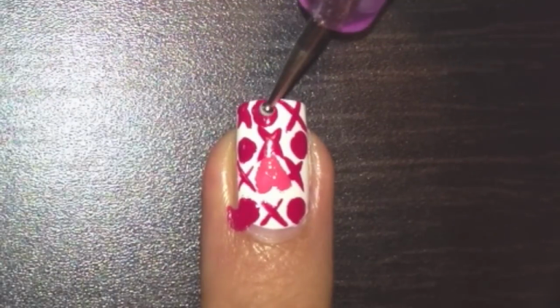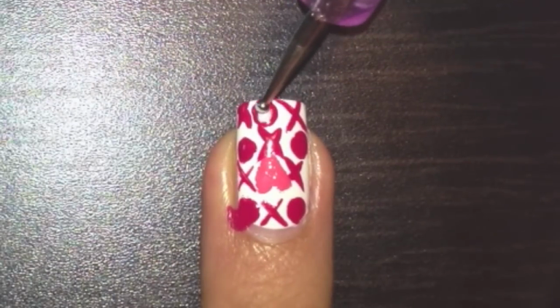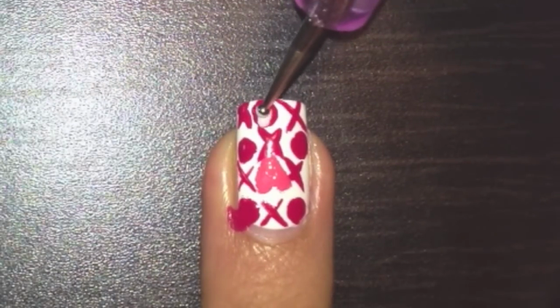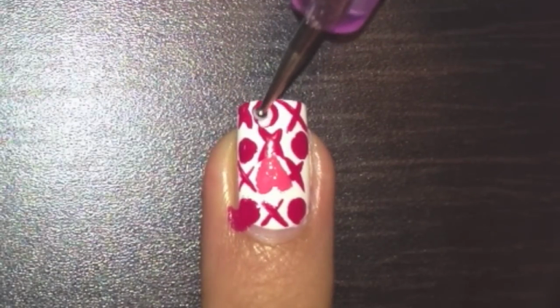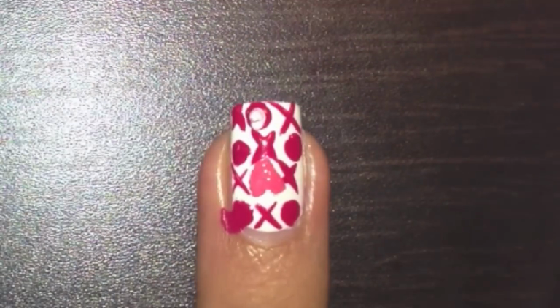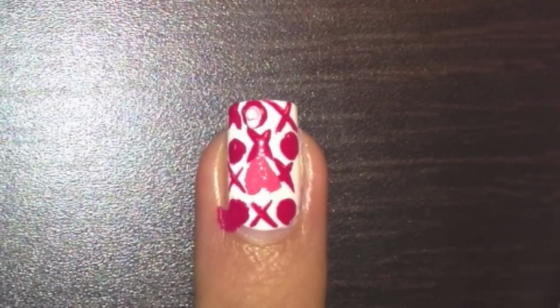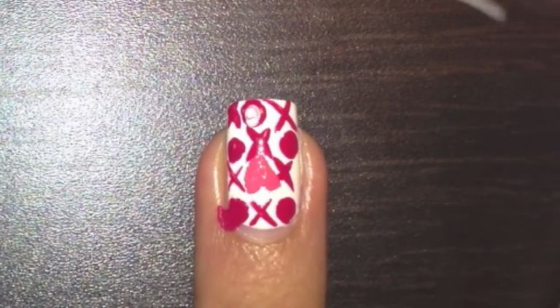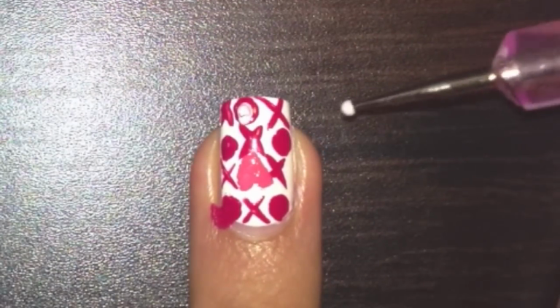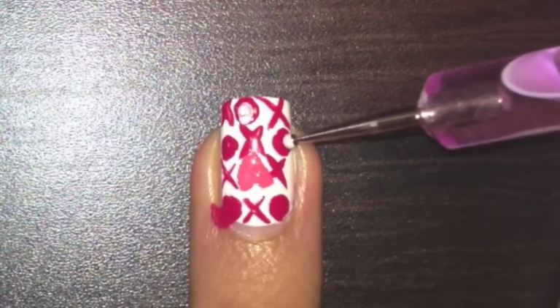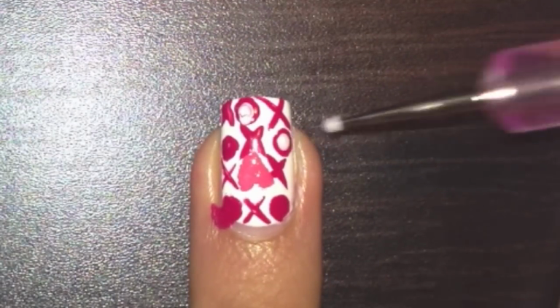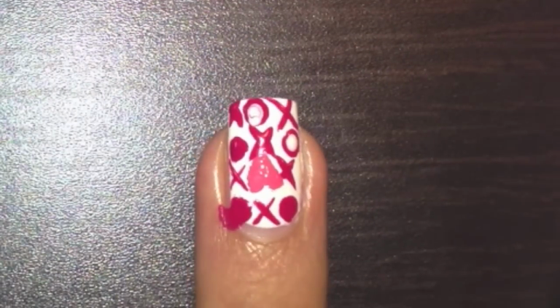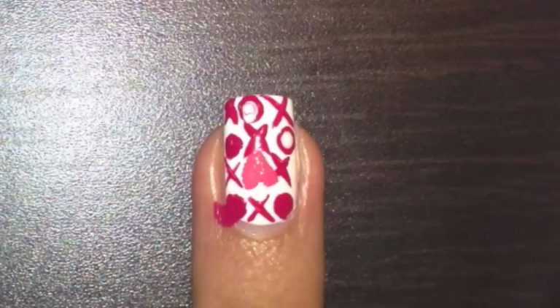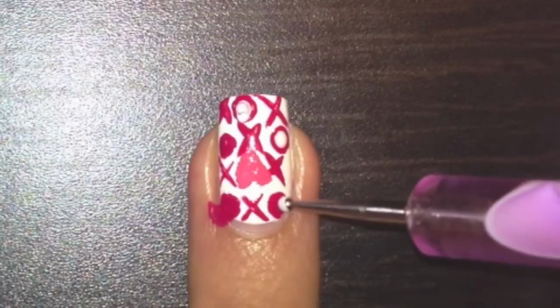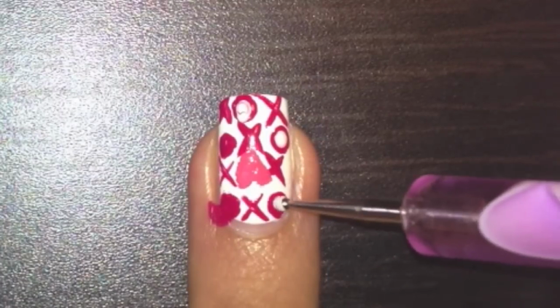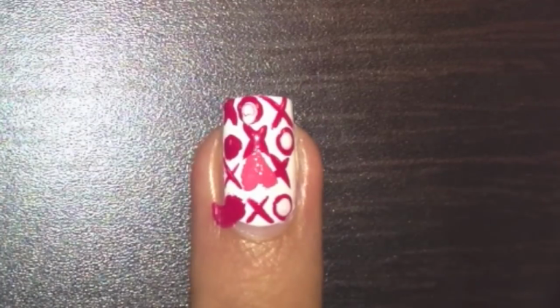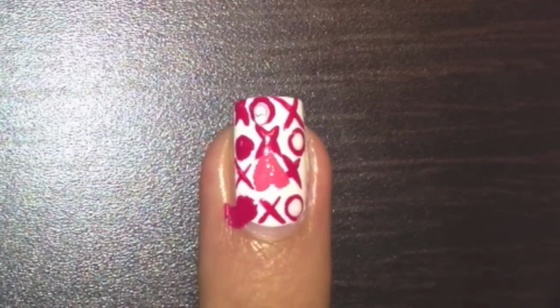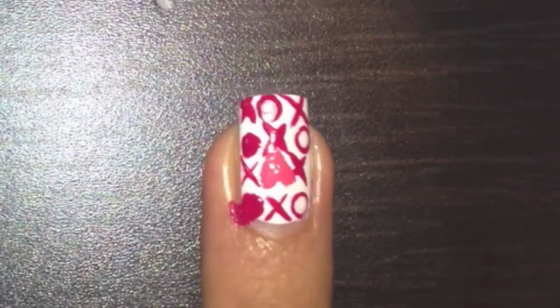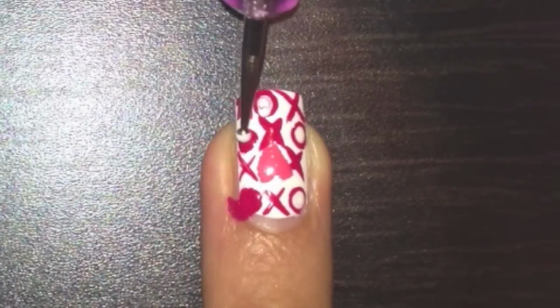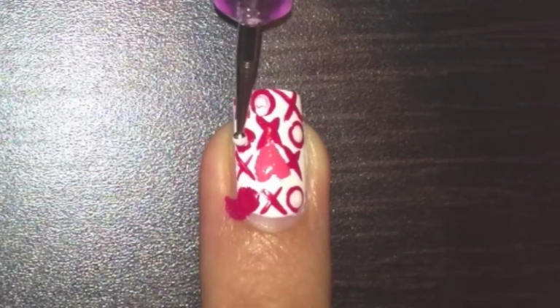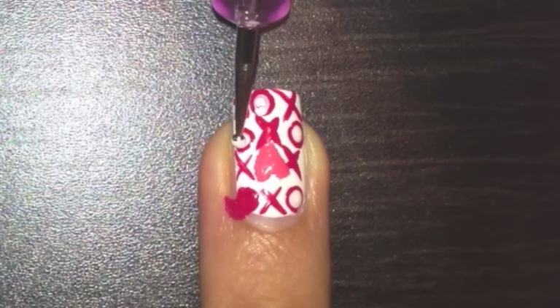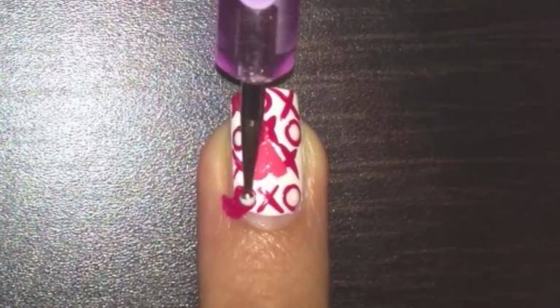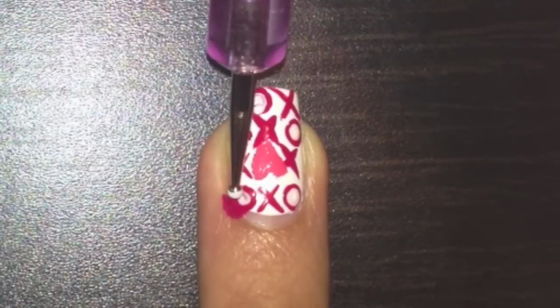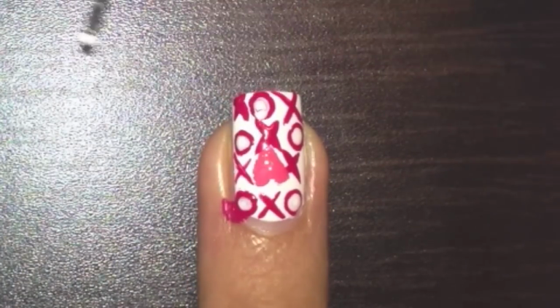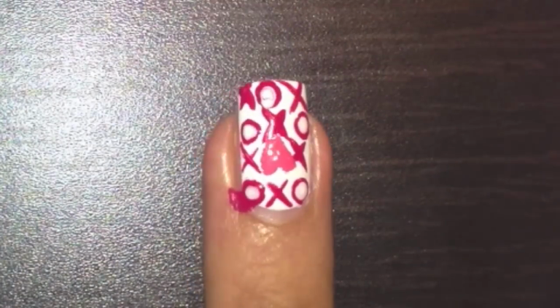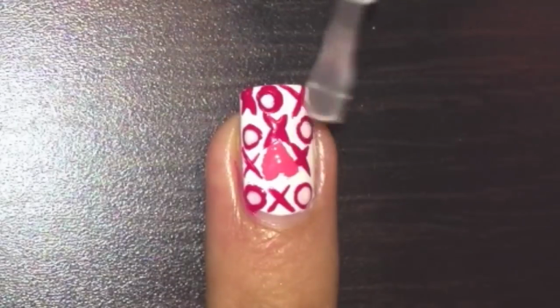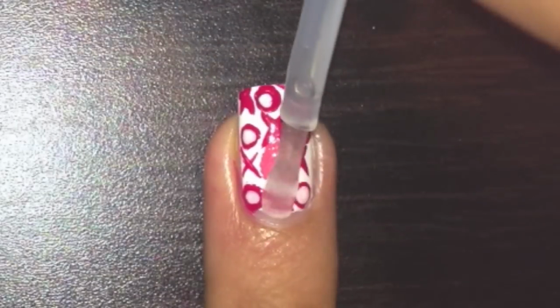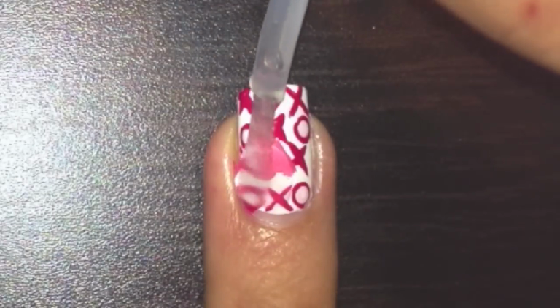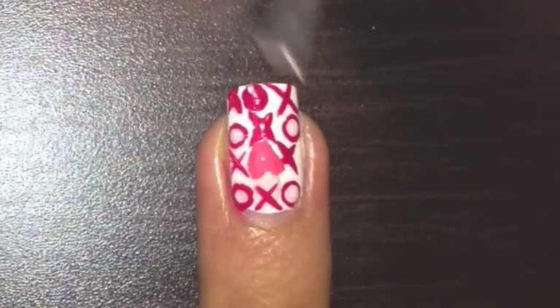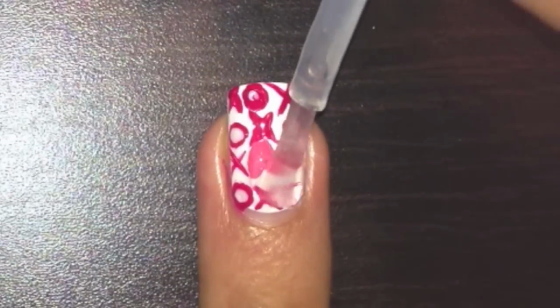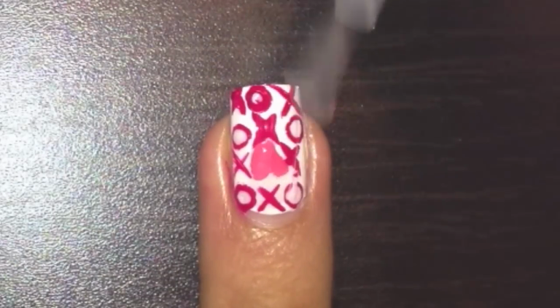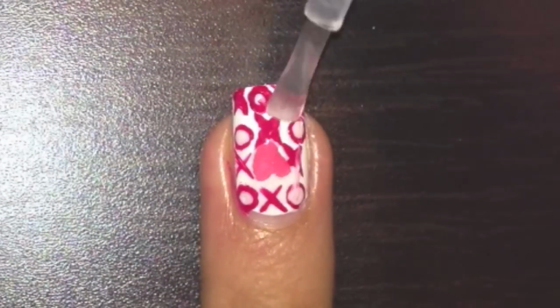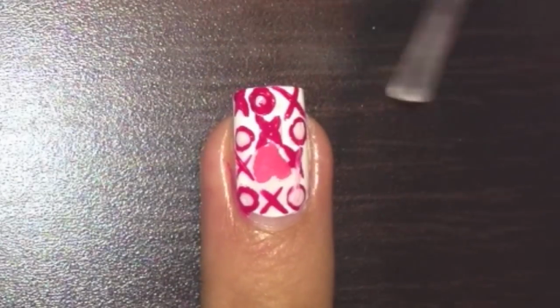With a small dotting tool dipped in white polish, dot on dots in the middle of the red dots to make the cores. Finish off with a top coat to protect your design.